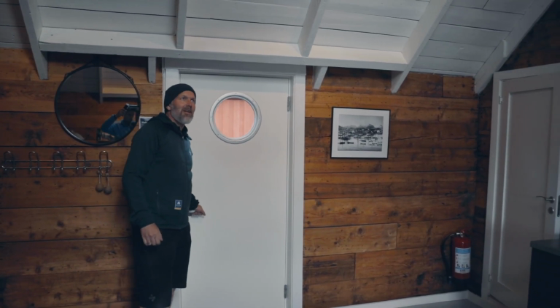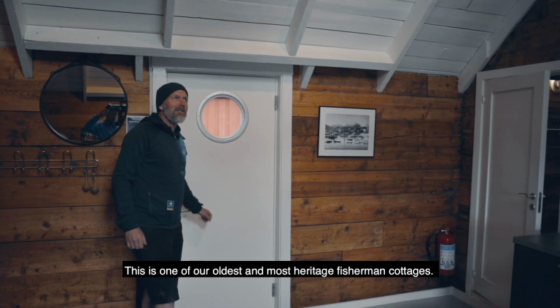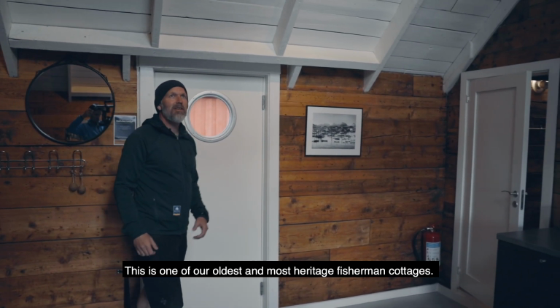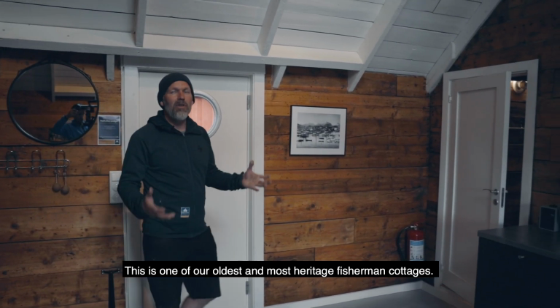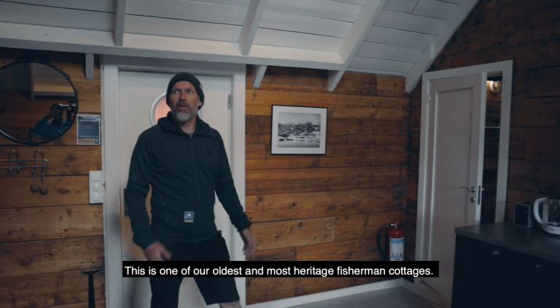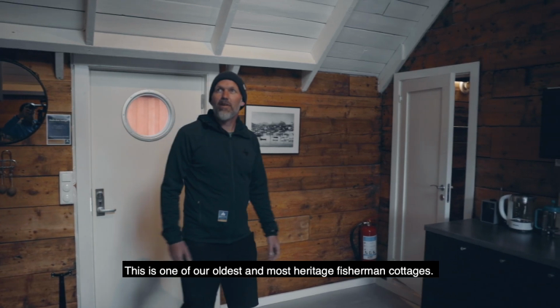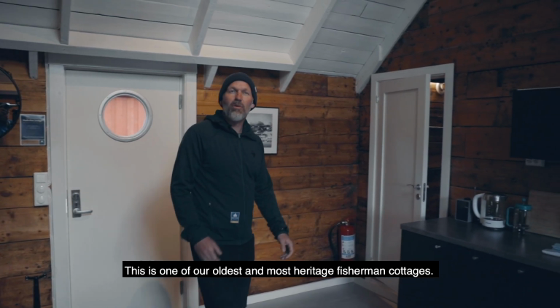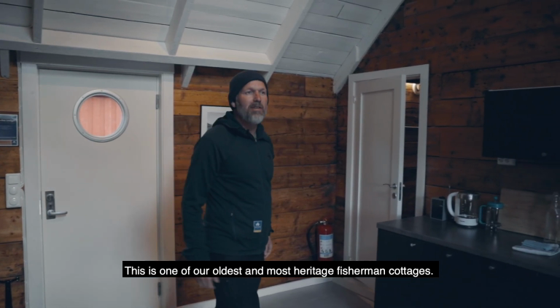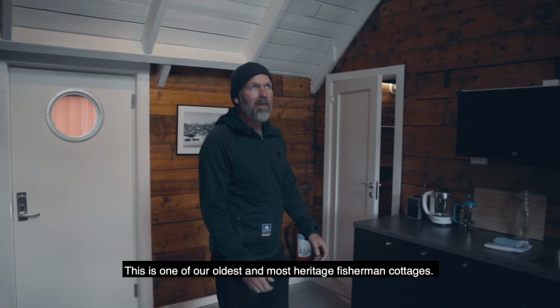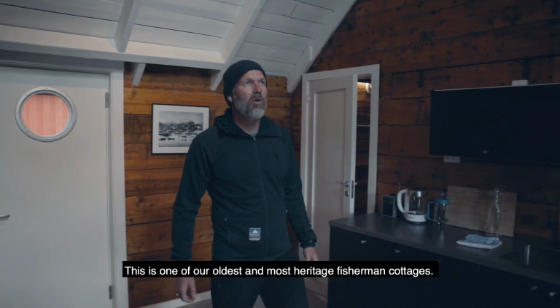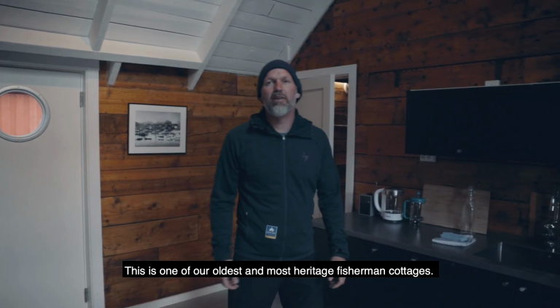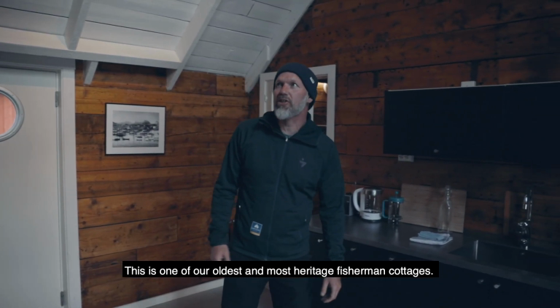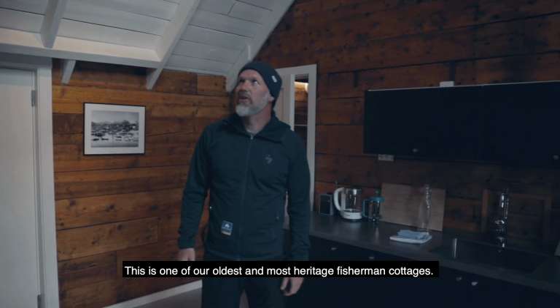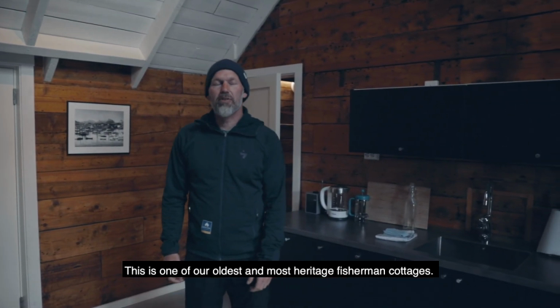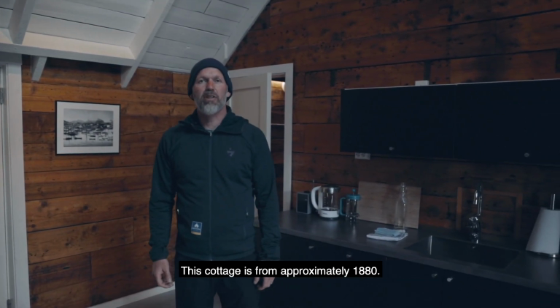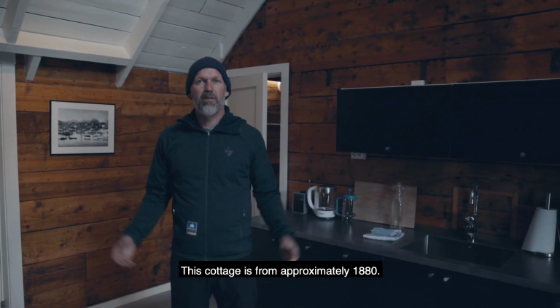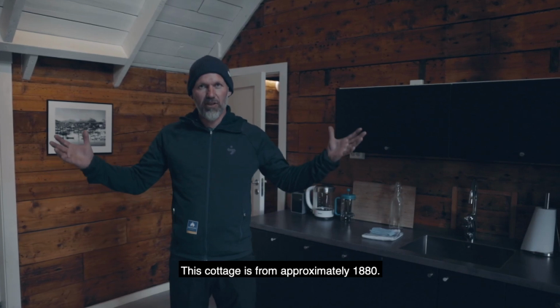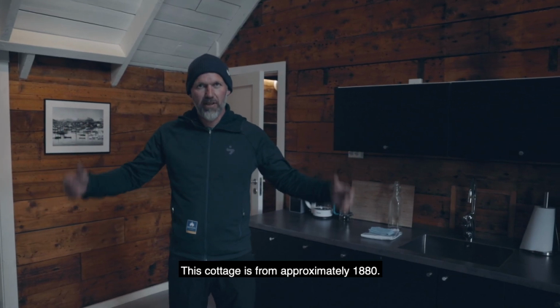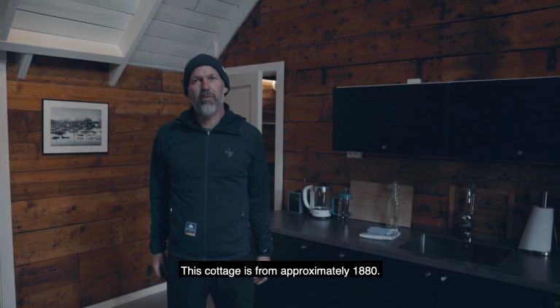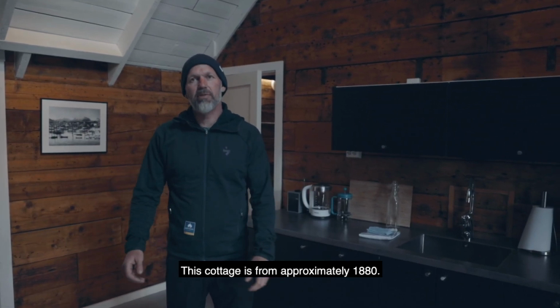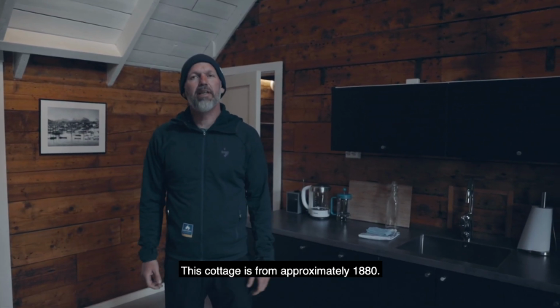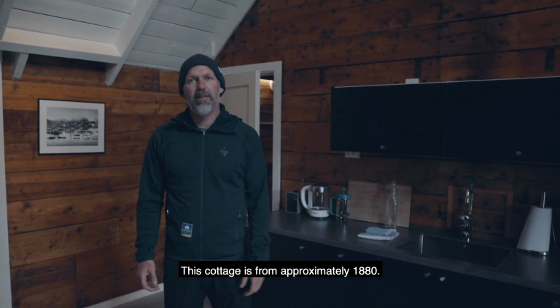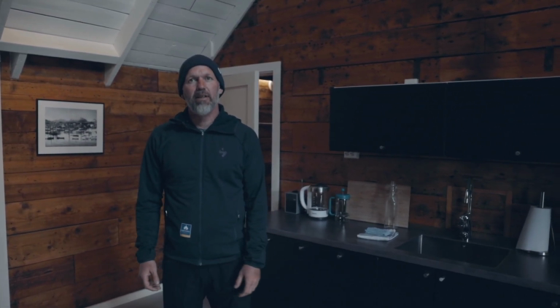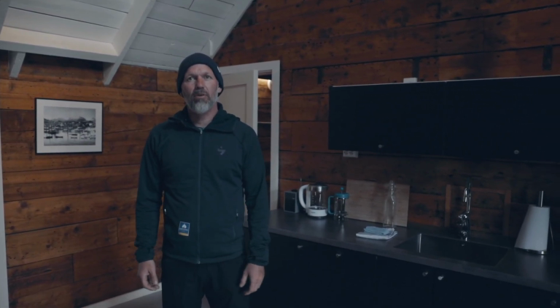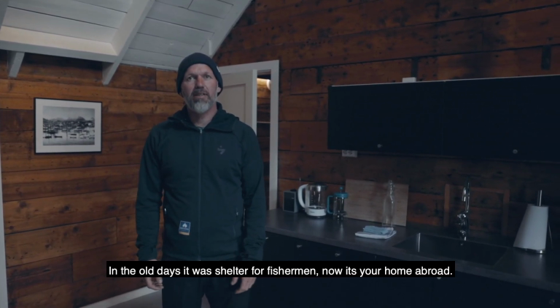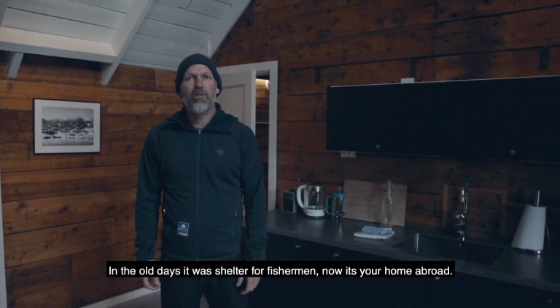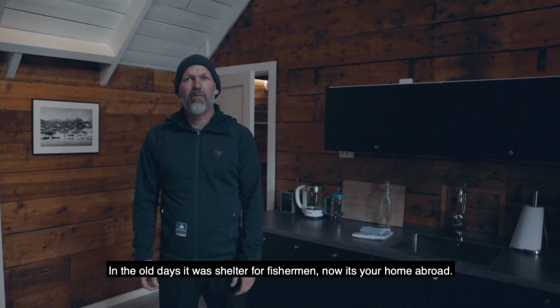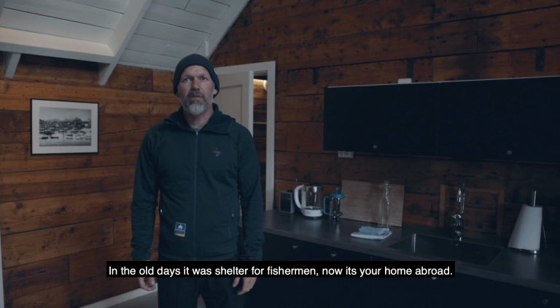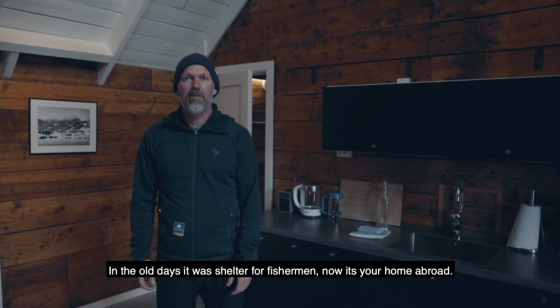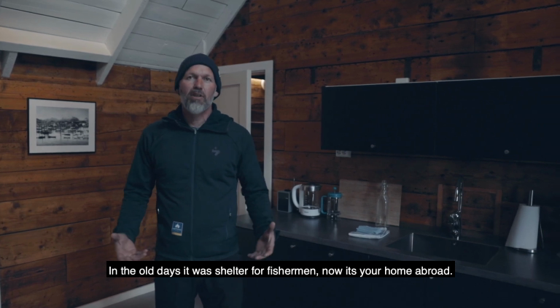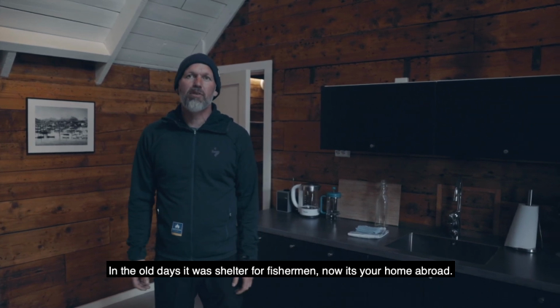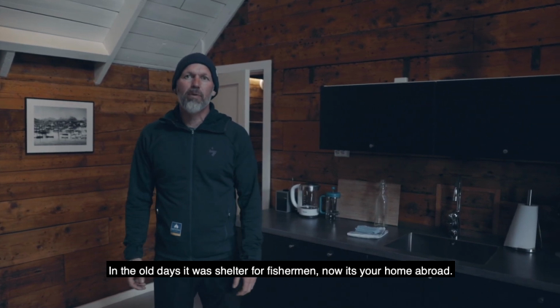This is one of our oldest and most heritage fisherman cottages. This cottage is from approximately 1880. In the old days it was shelter for fishermen, now it's your home abroad.